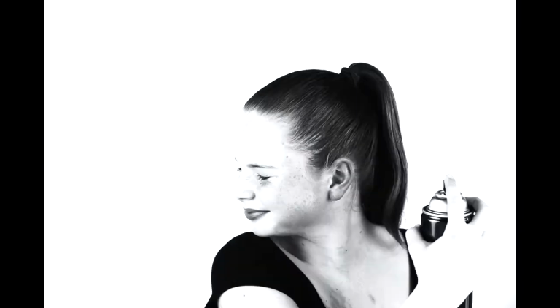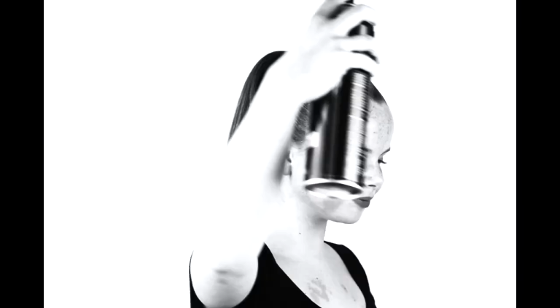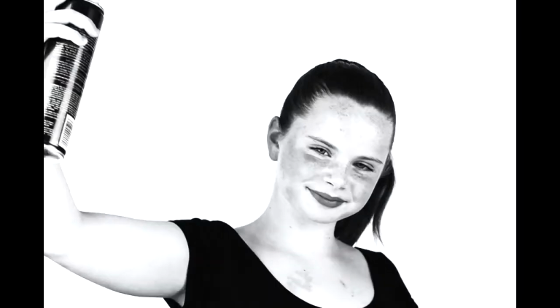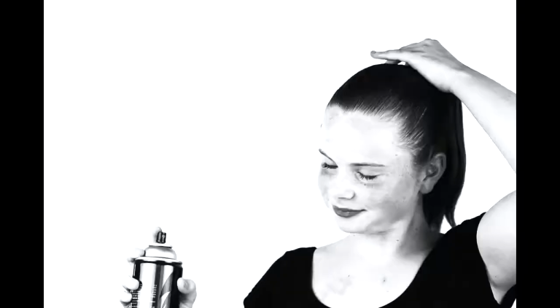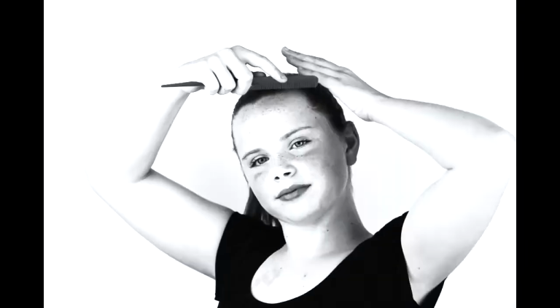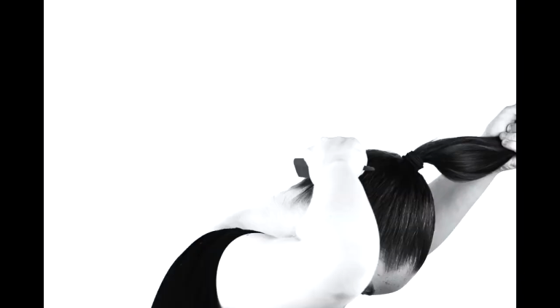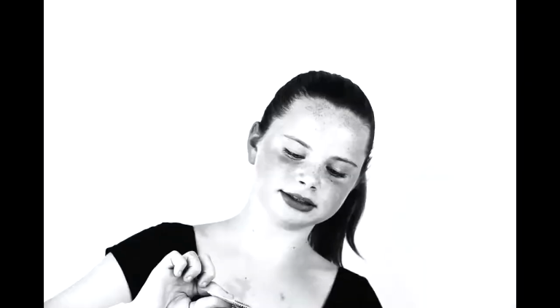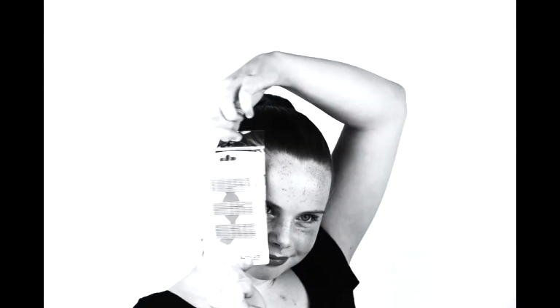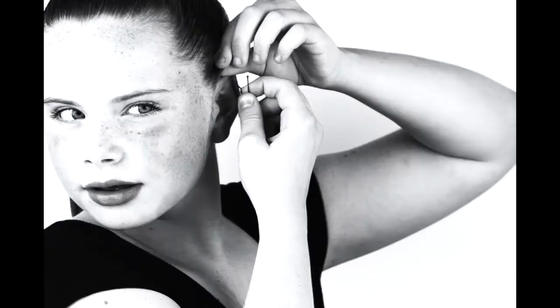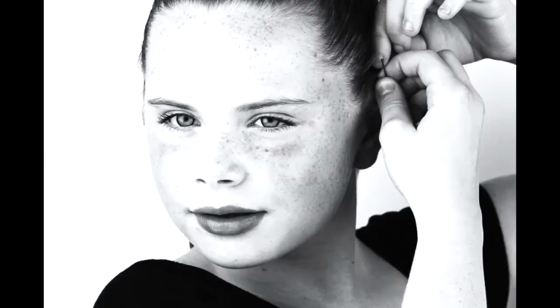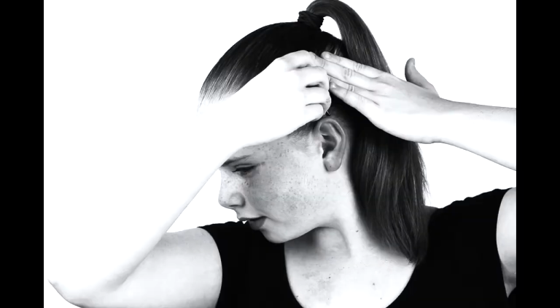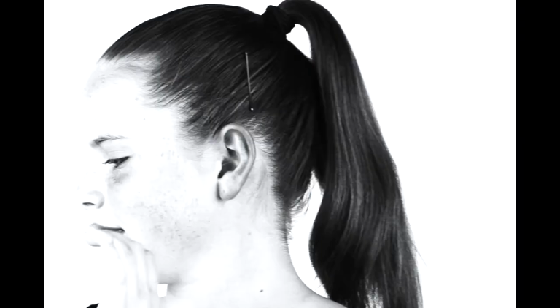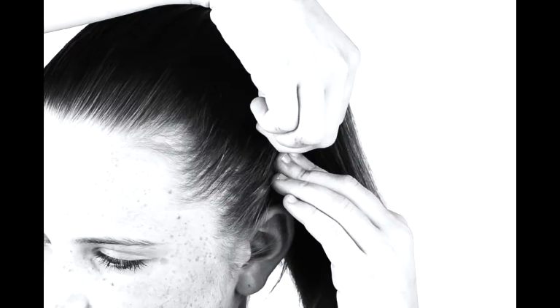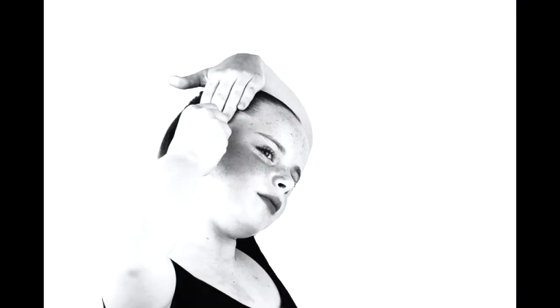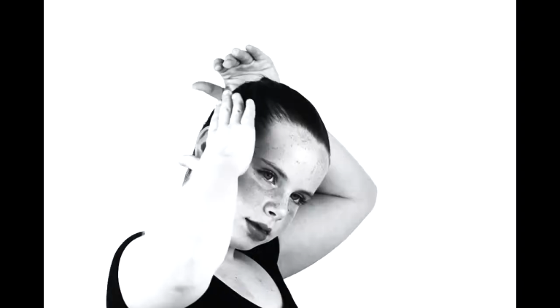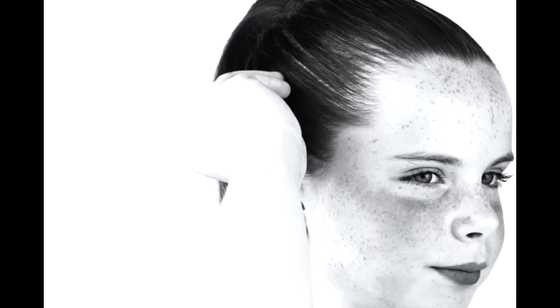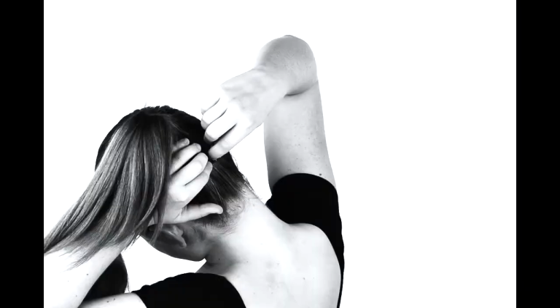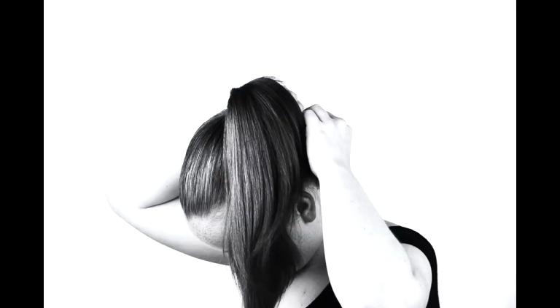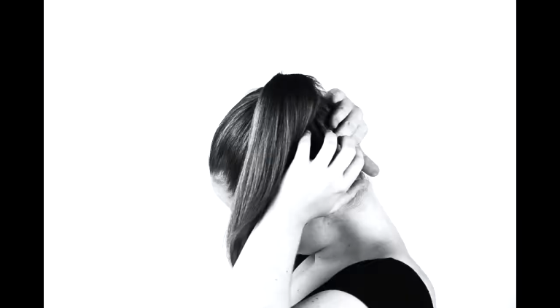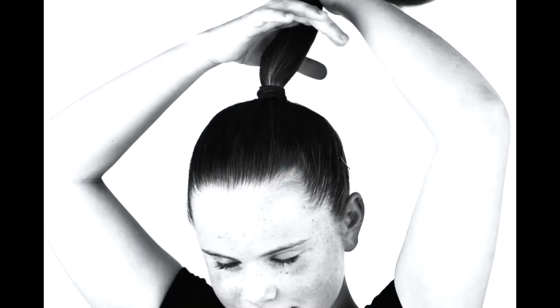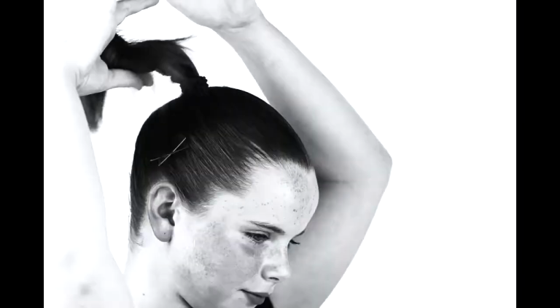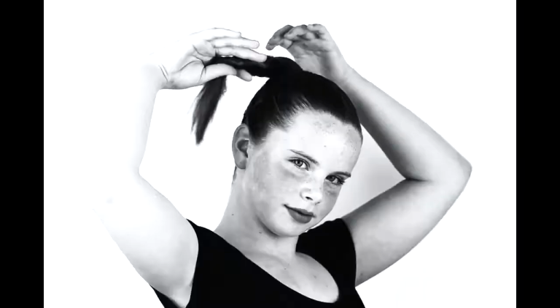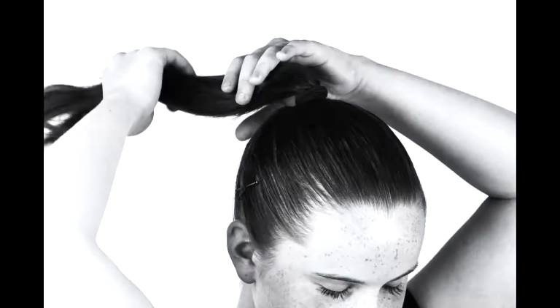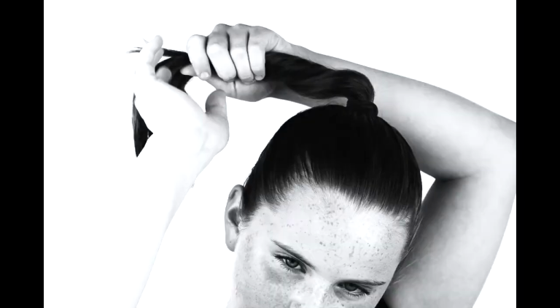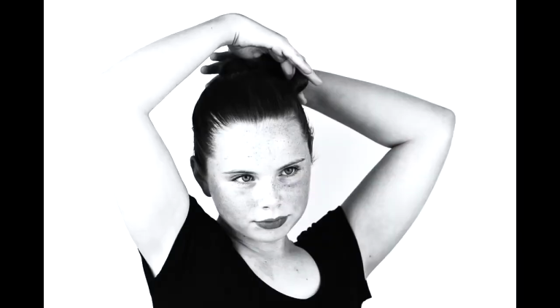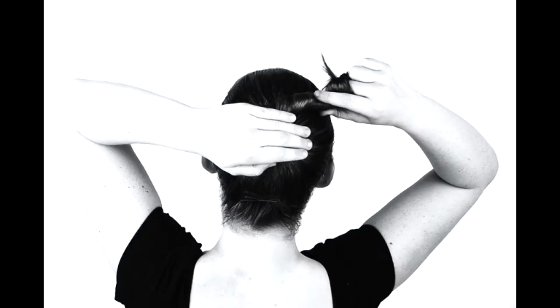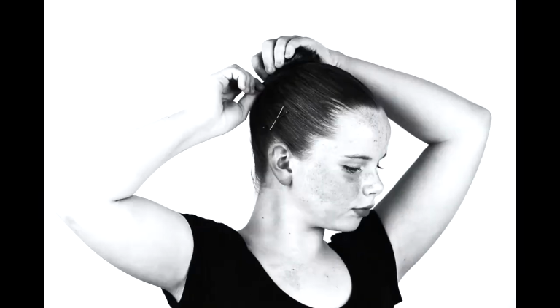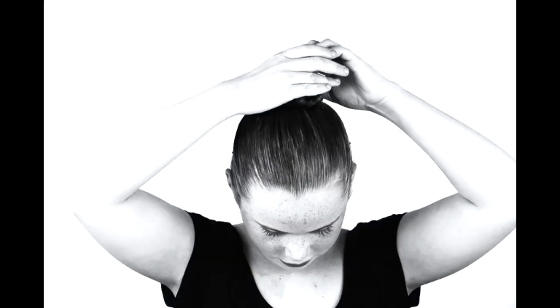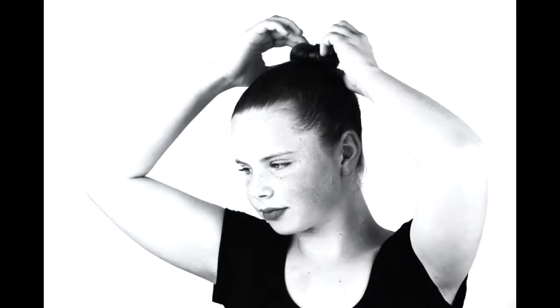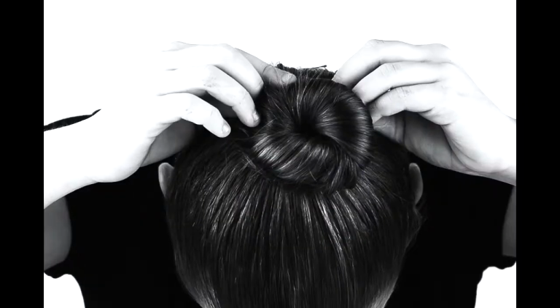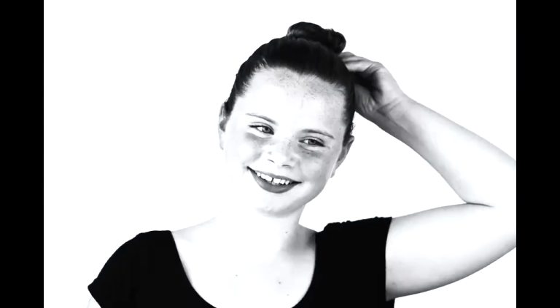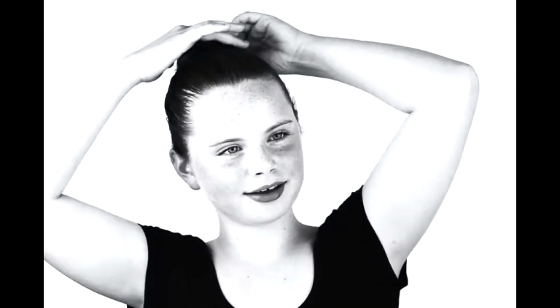I'm combing it and using more hairspray. I use bobby pins just to get the flyaways away — make sure to do it on the sides and the back. I twist my bun and tuck it into my ponytail holder.